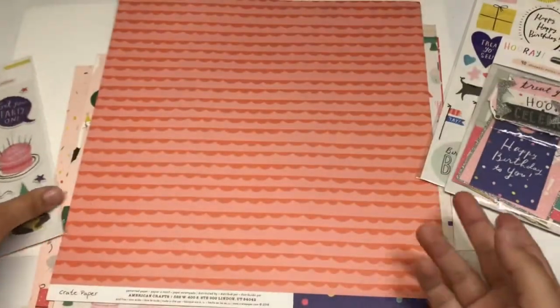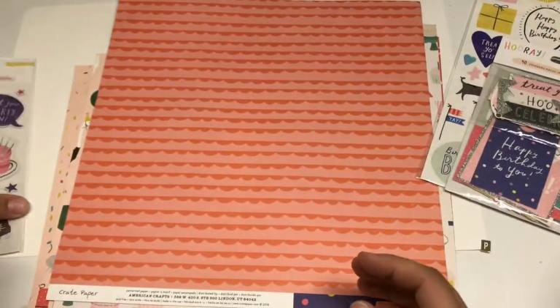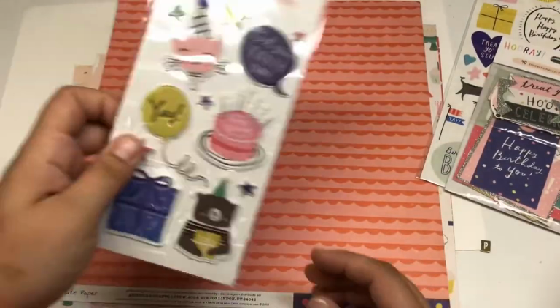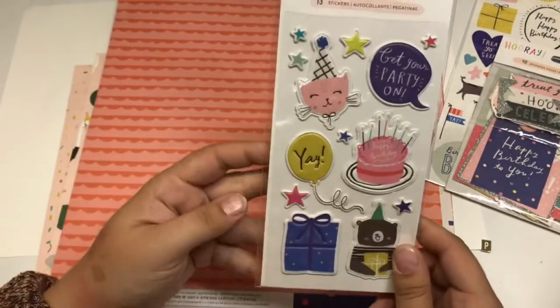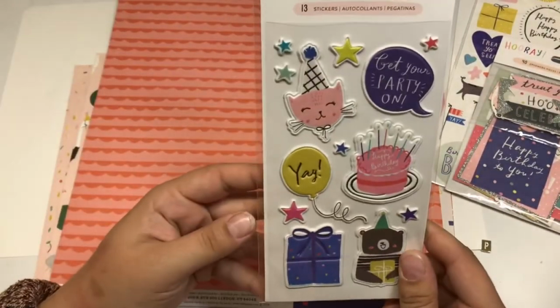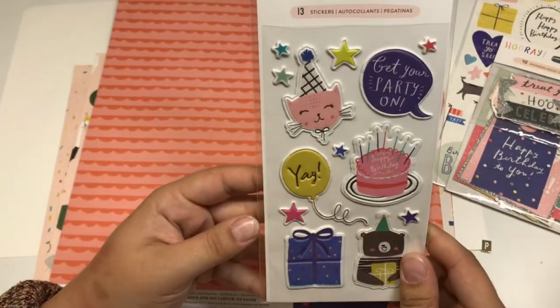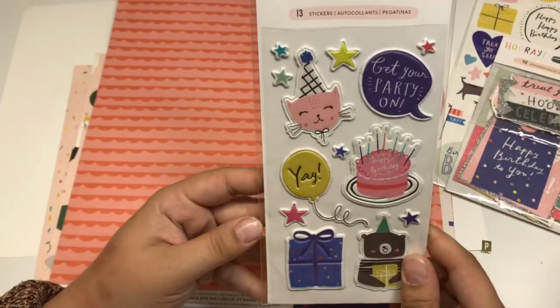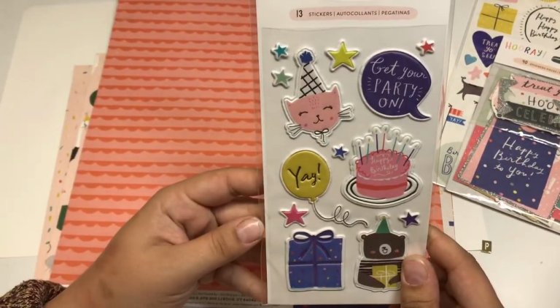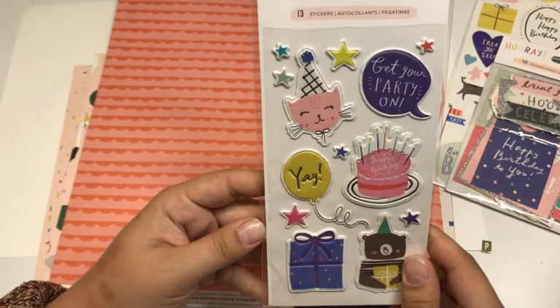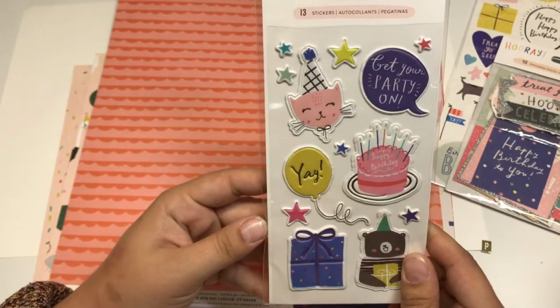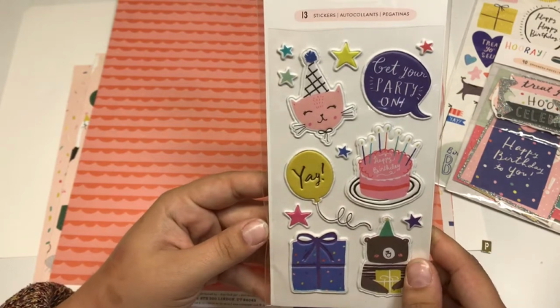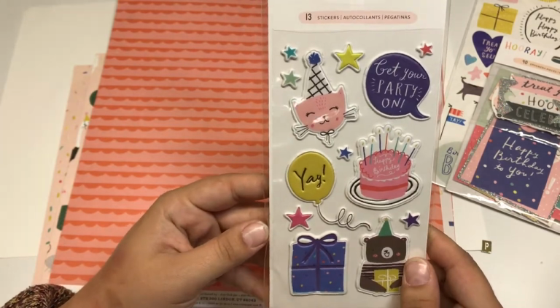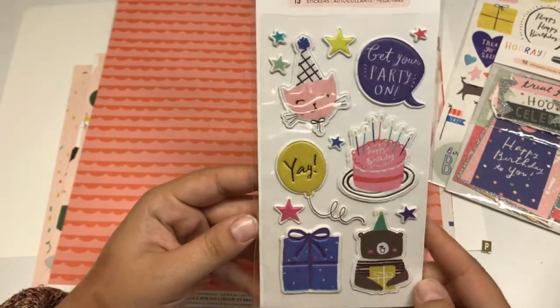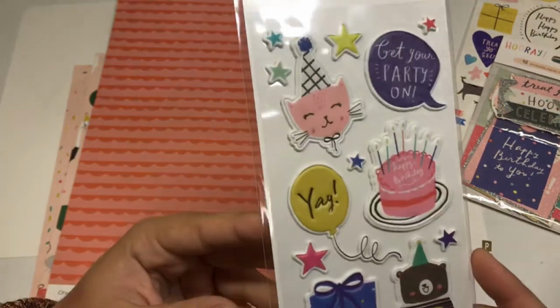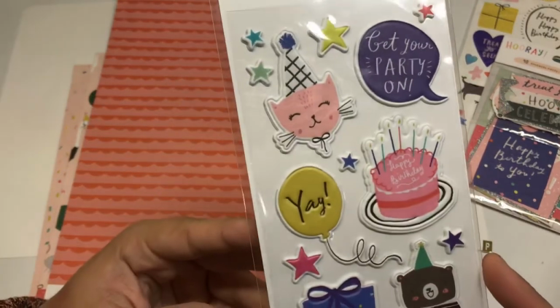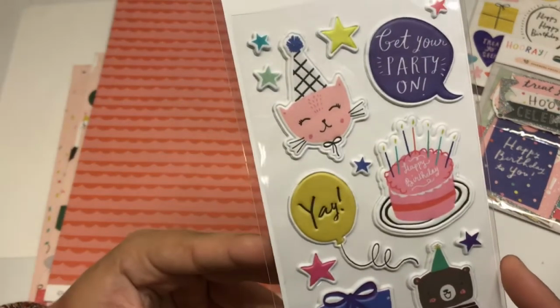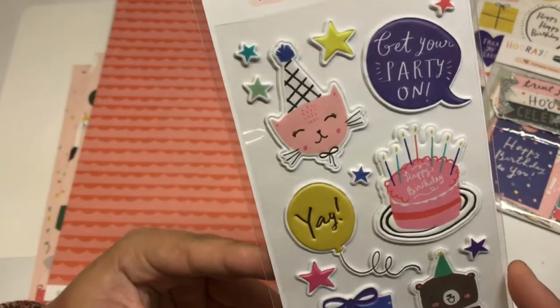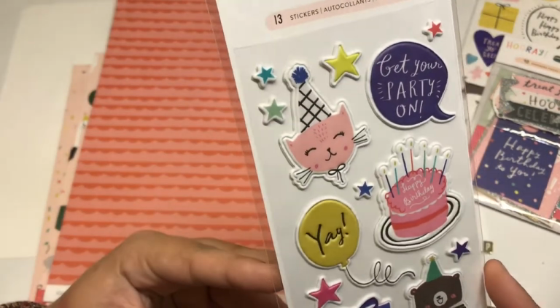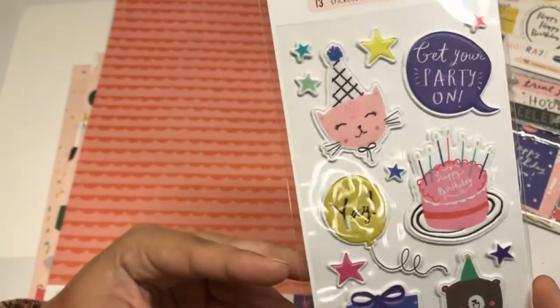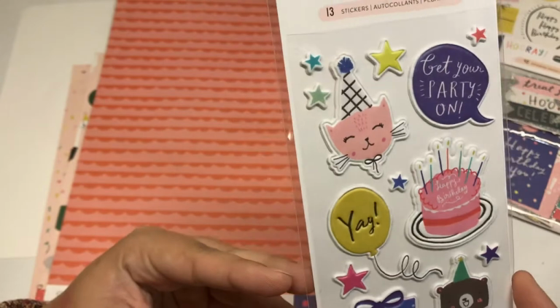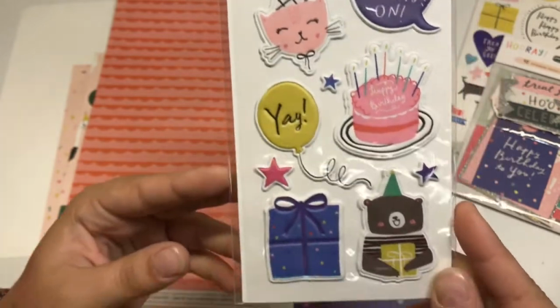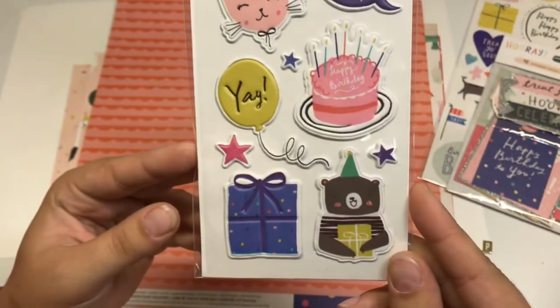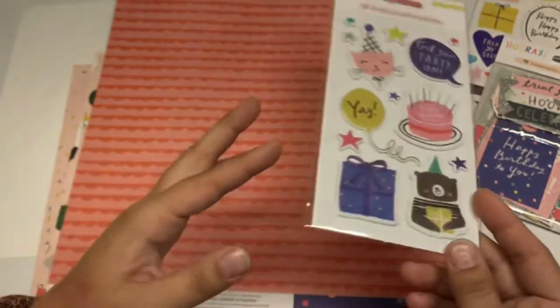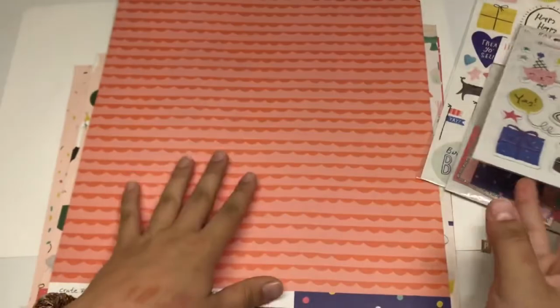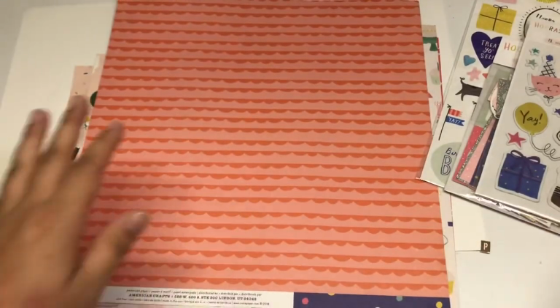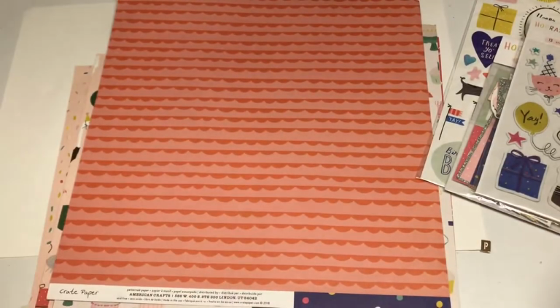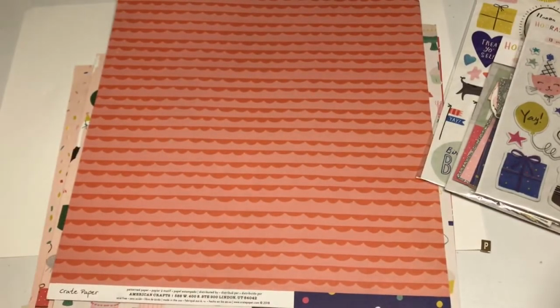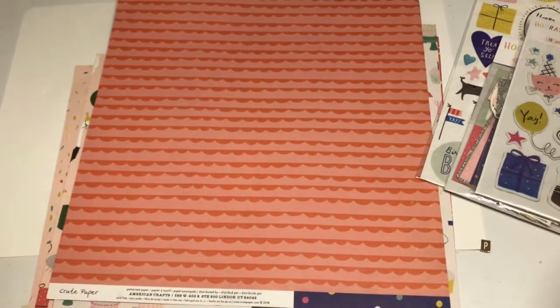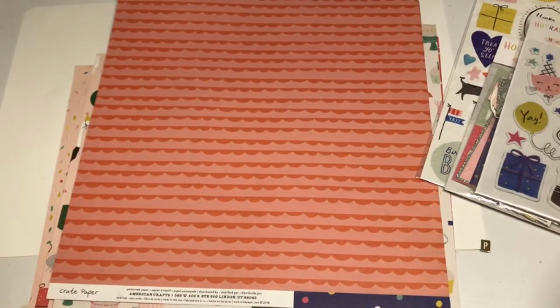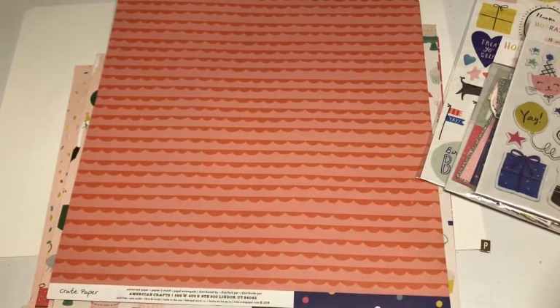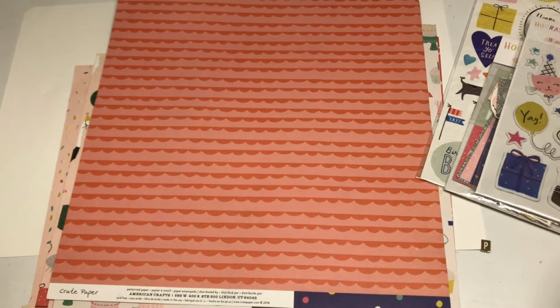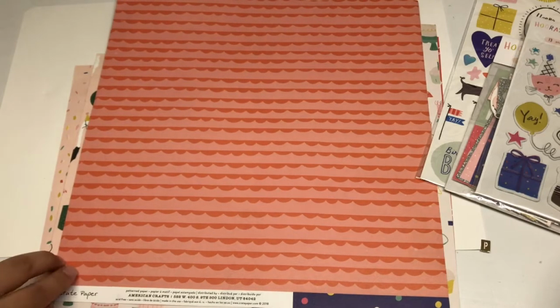Also included in the kit is a puffy sticker set. There are 13 stickers in here and they're super cute. Almost all of these ones are birthday-themed.